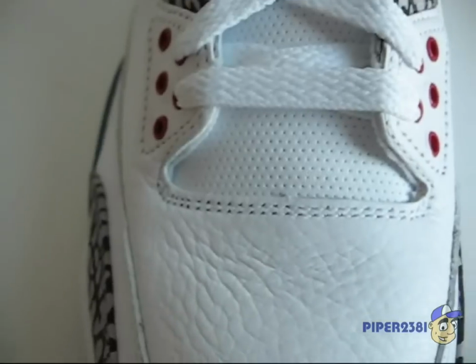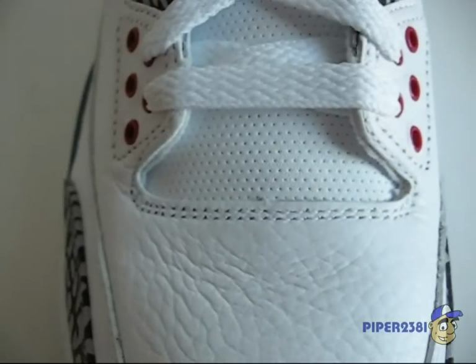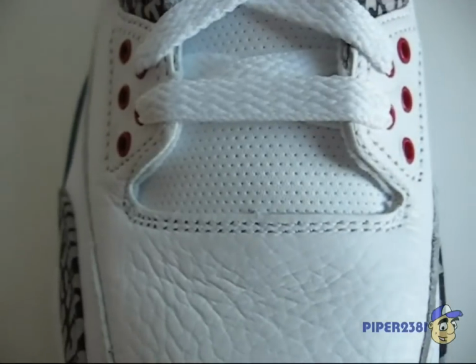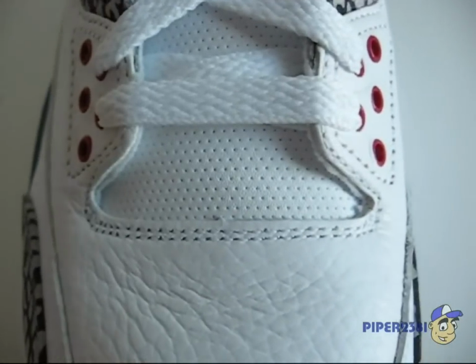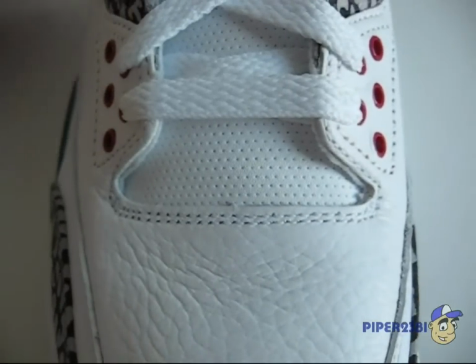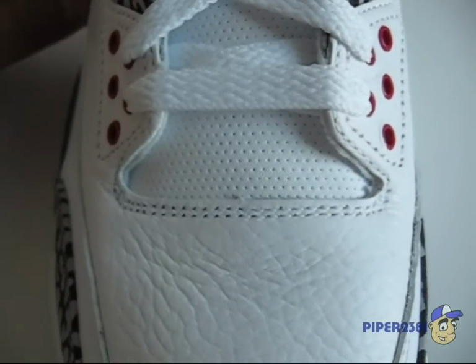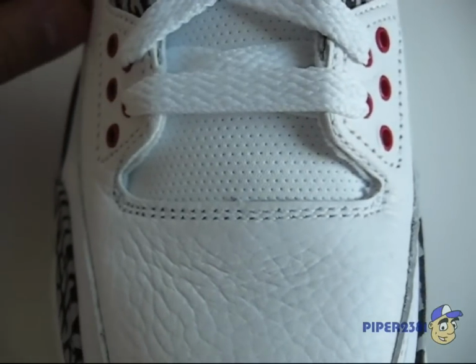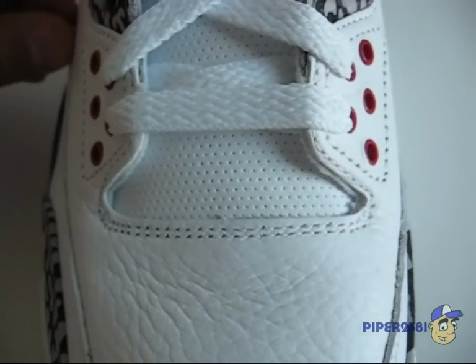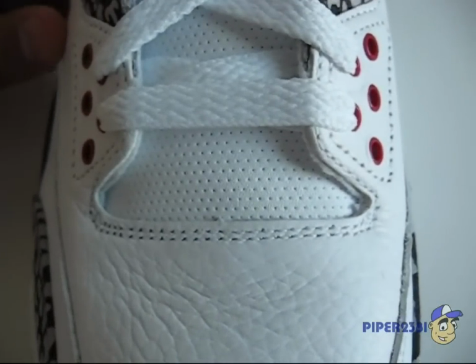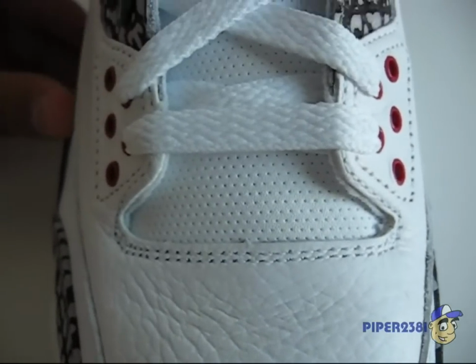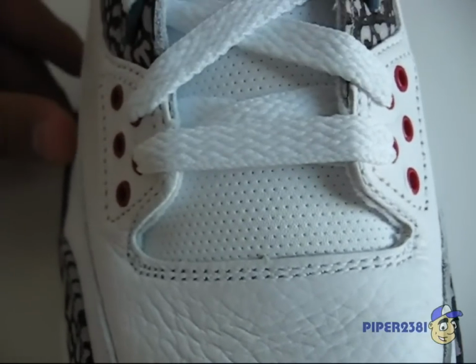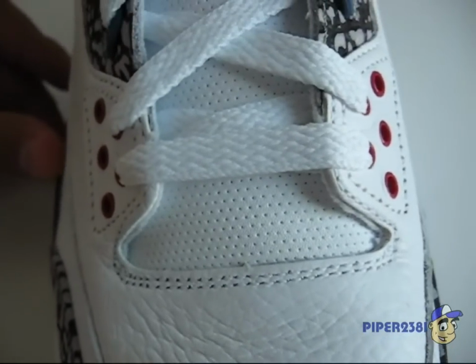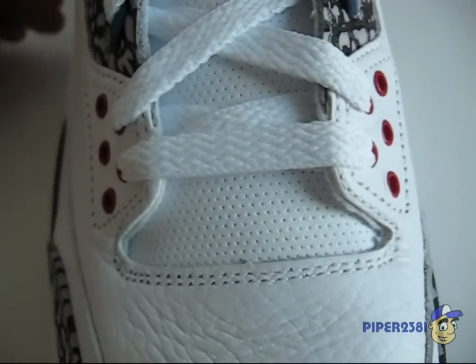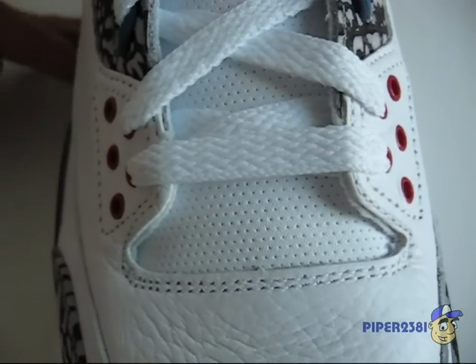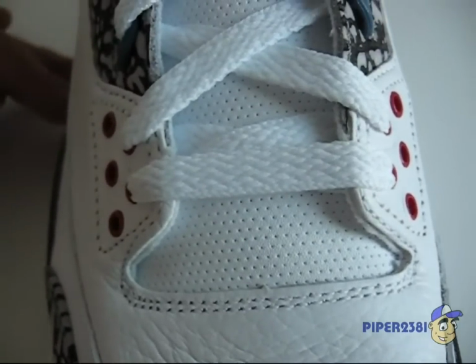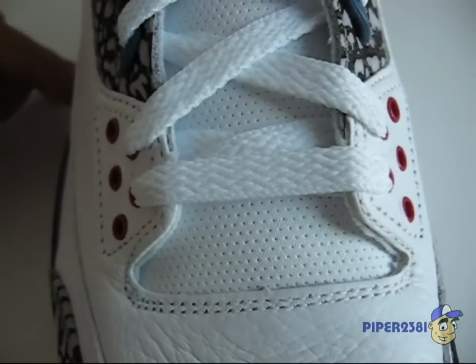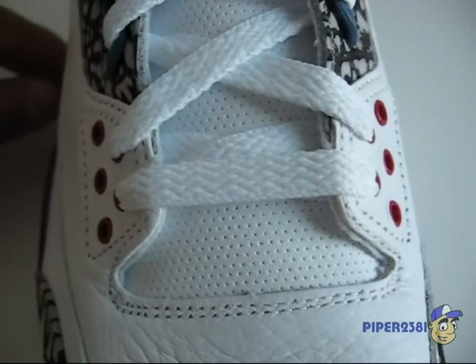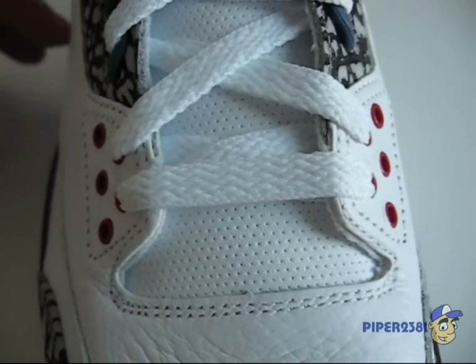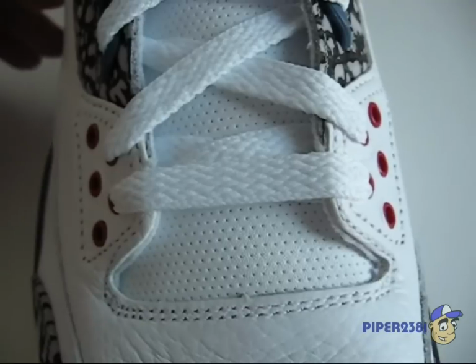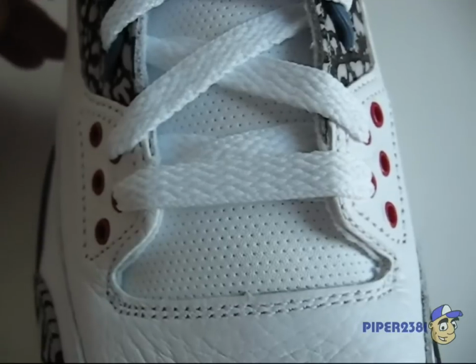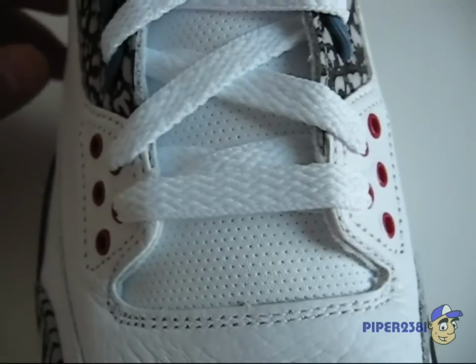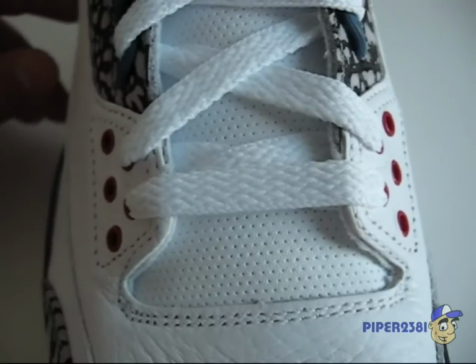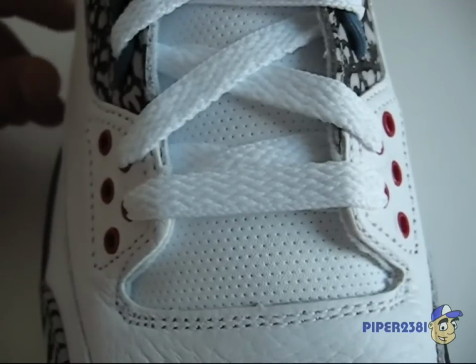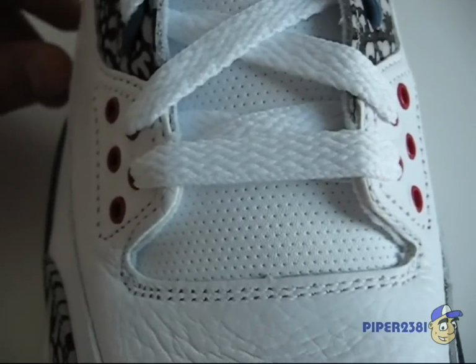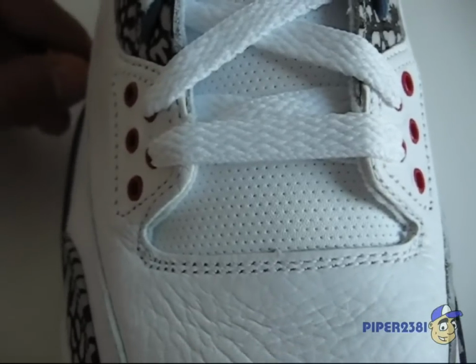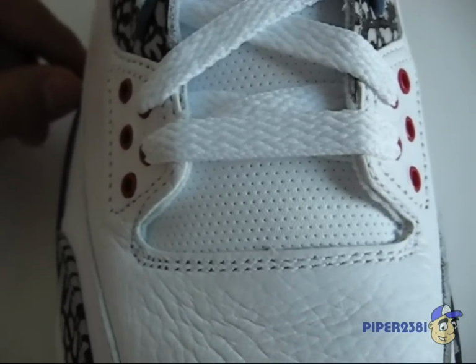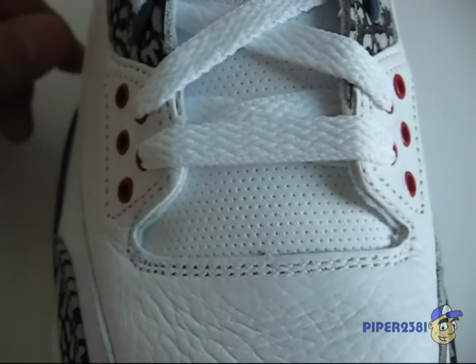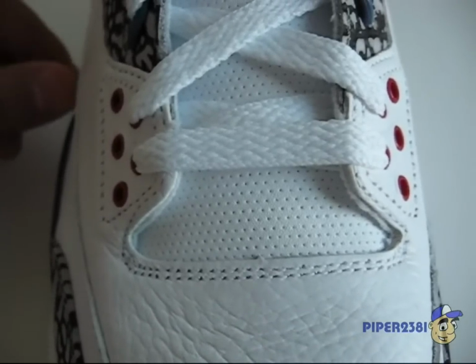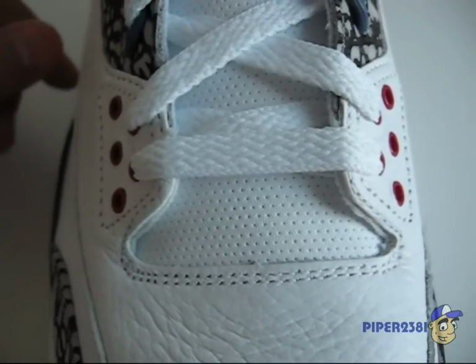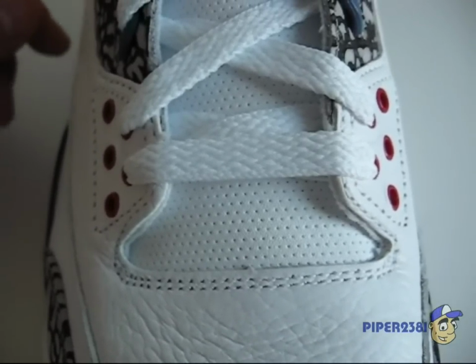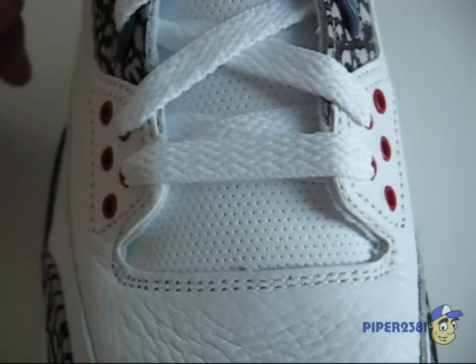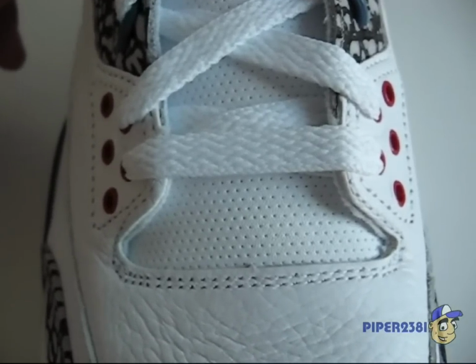The tongue has air holes, and this is distinctive of the 2009 version because it has more holes than any other version.